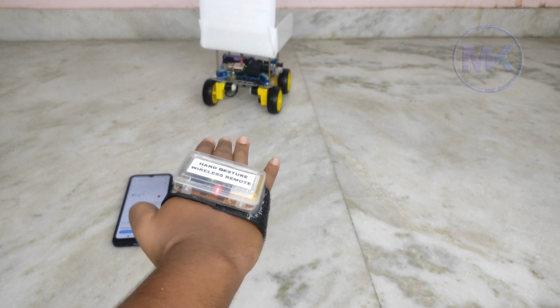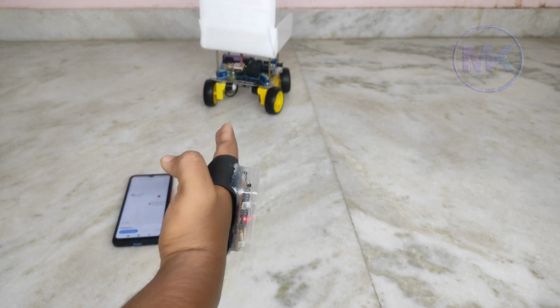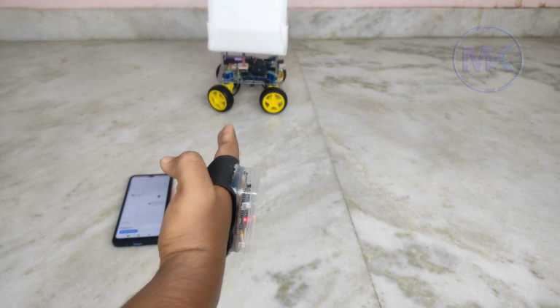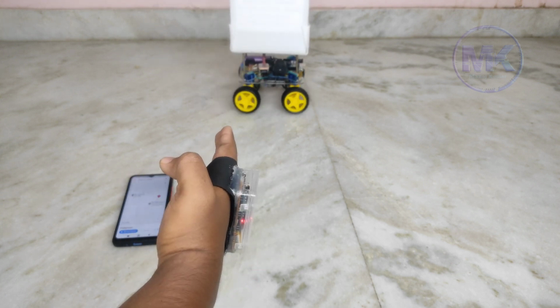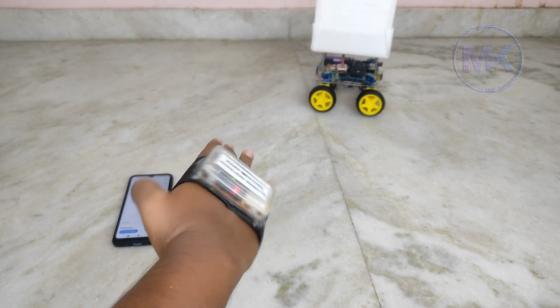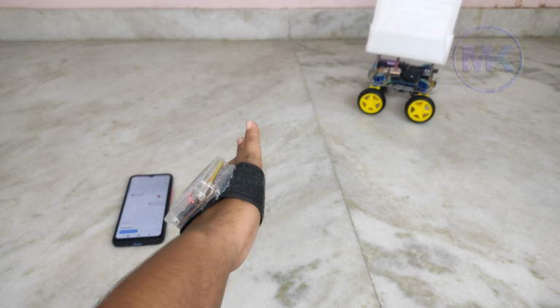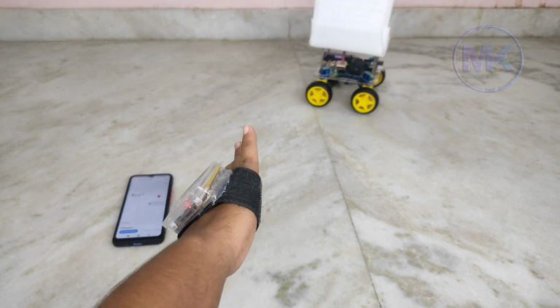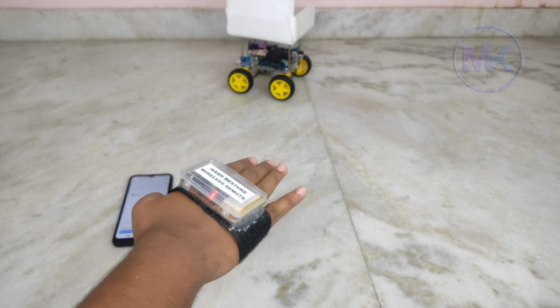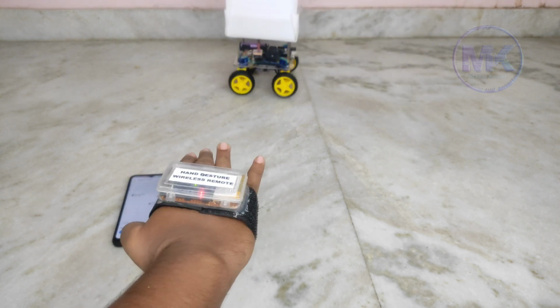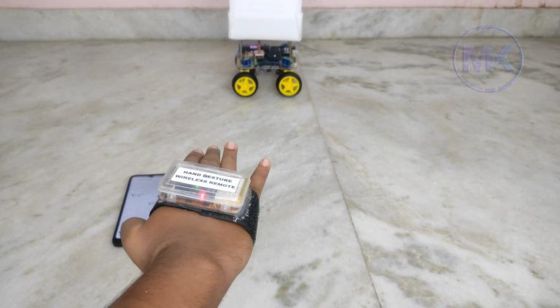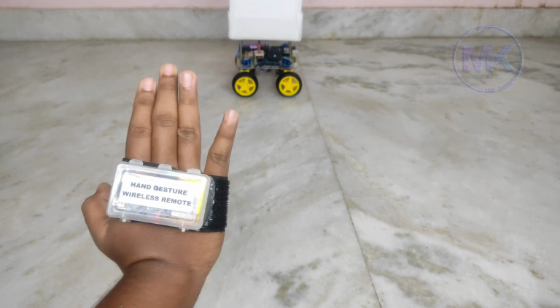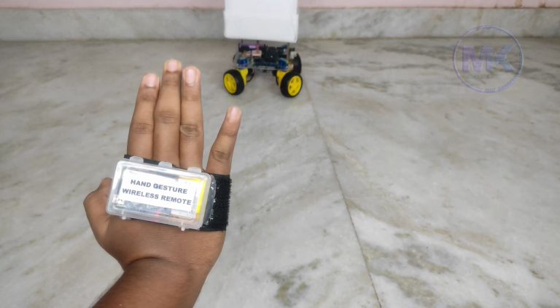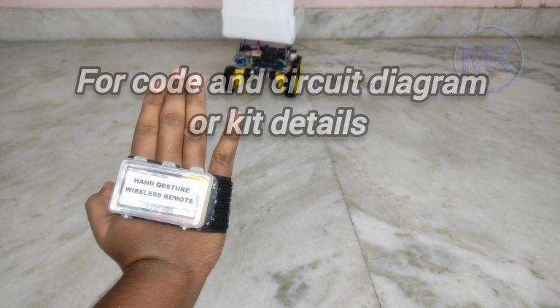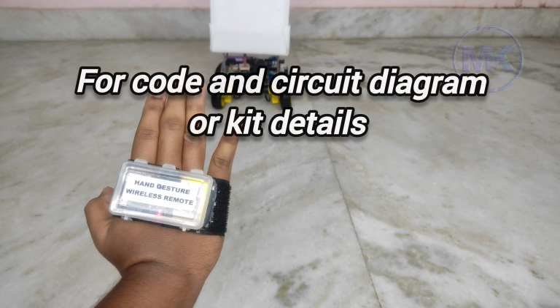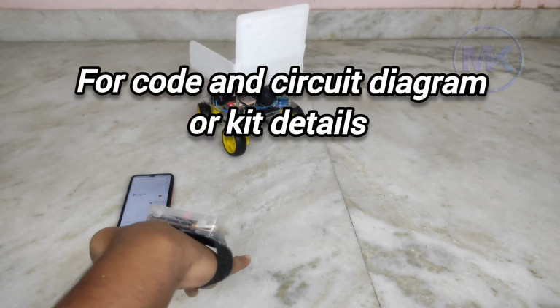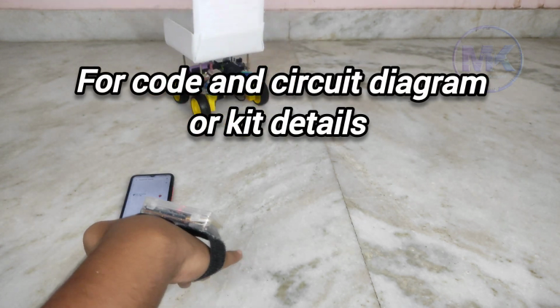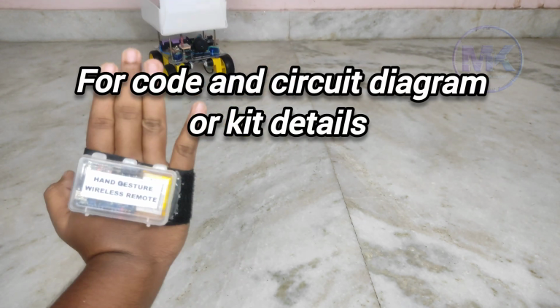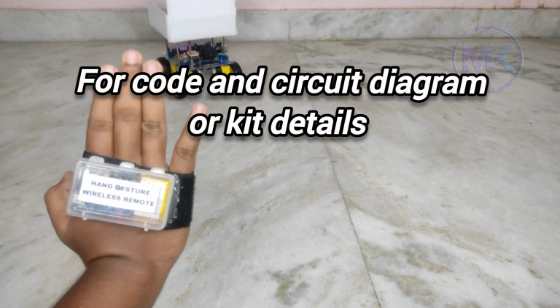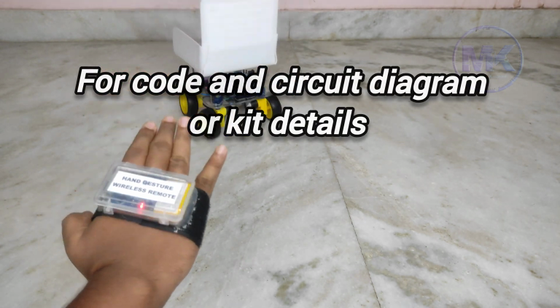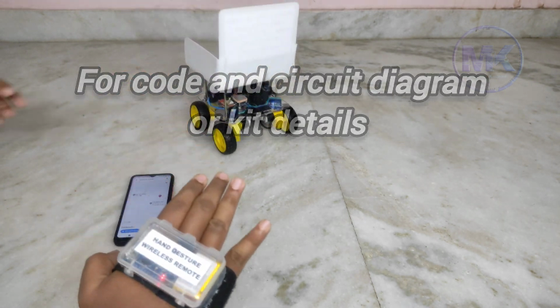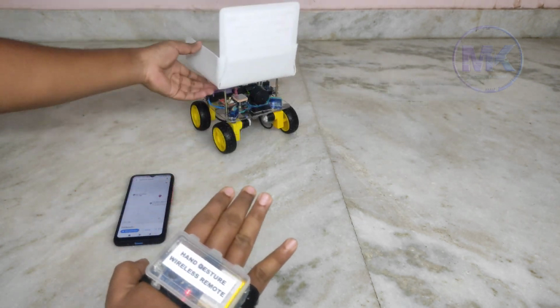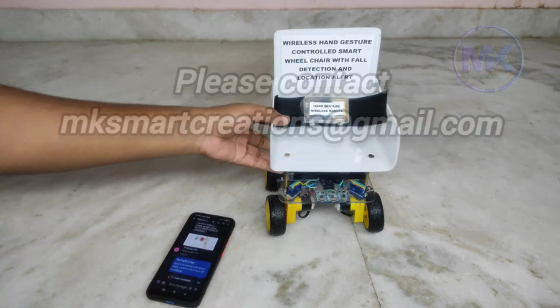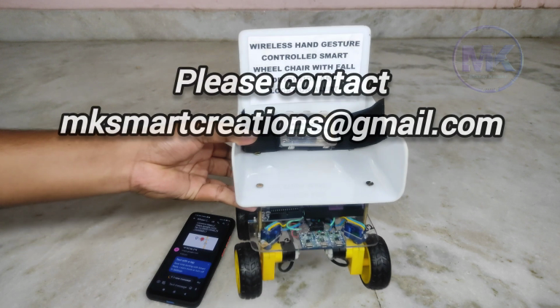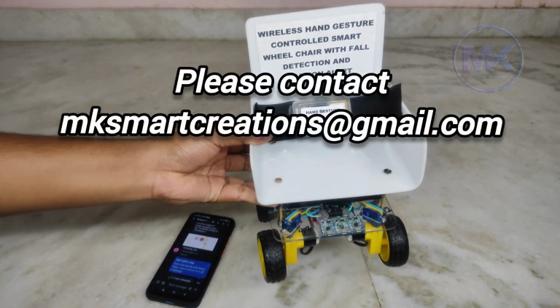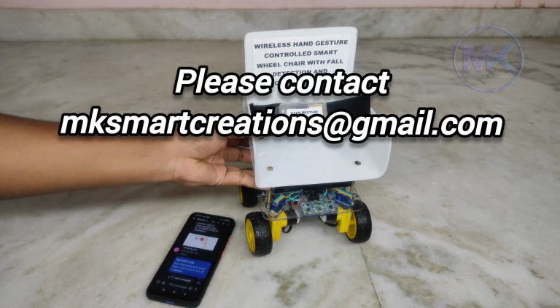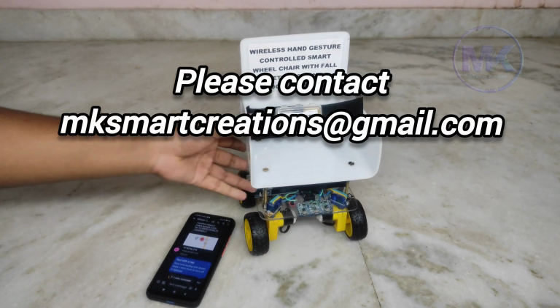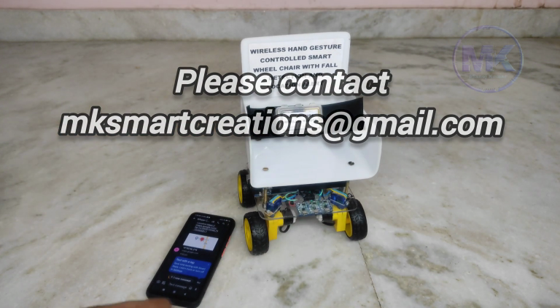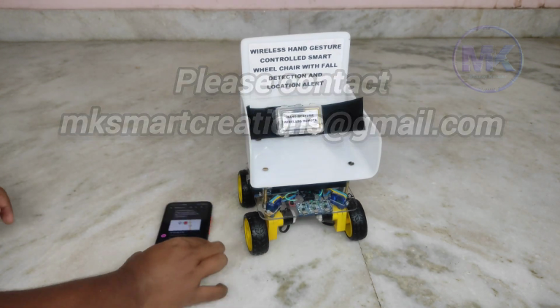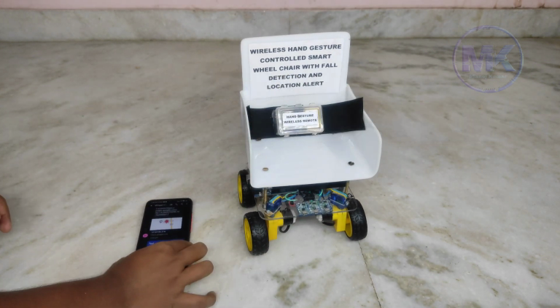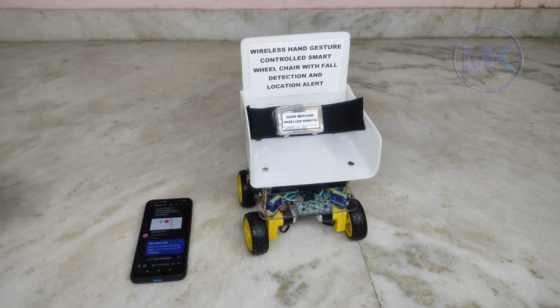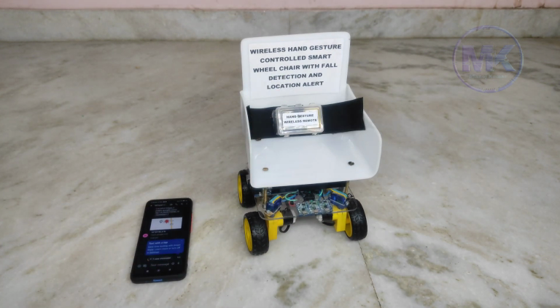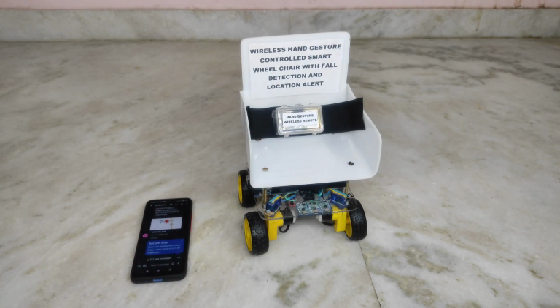This is the complete demo of this project. For code, circuit diagram, or kit details, please contact mksmartcreations at gmail.com.